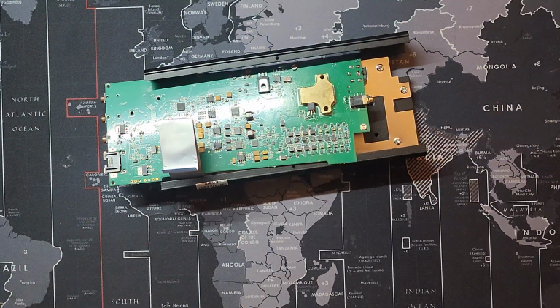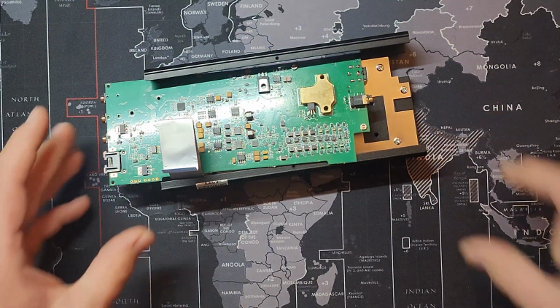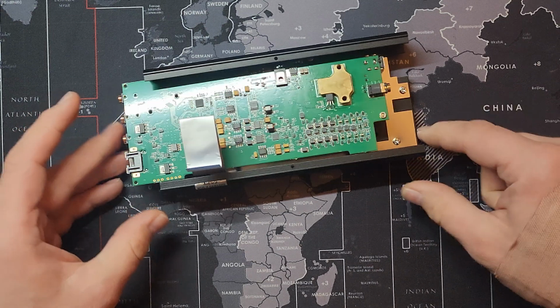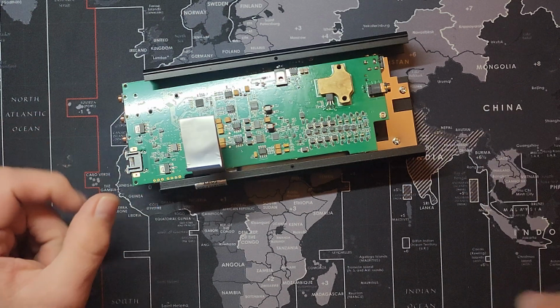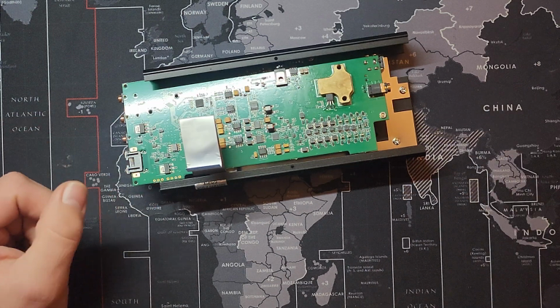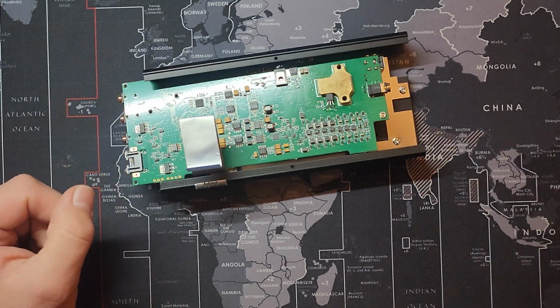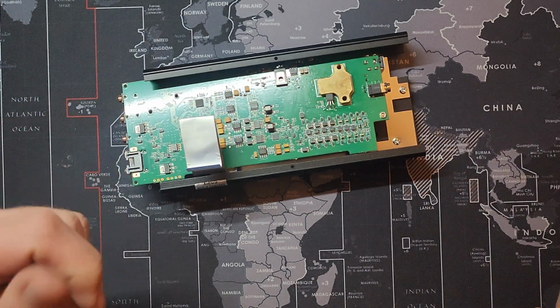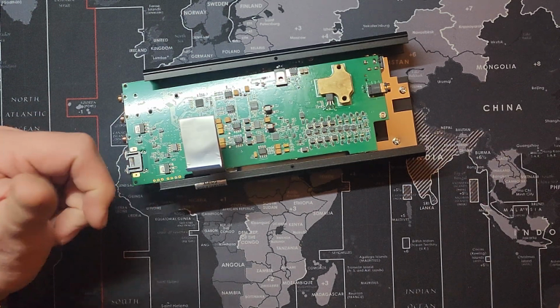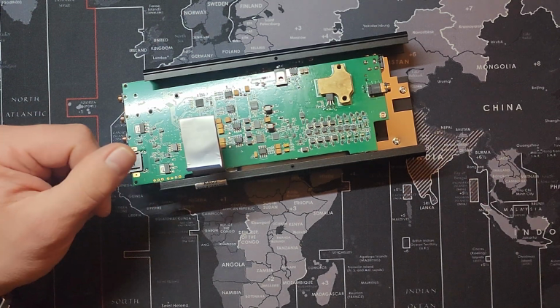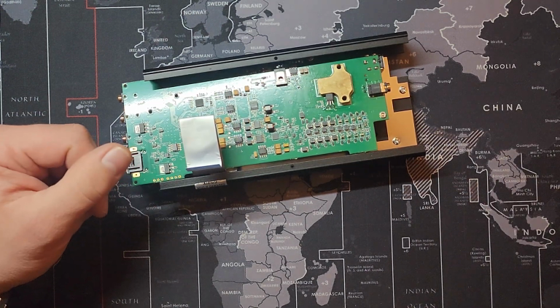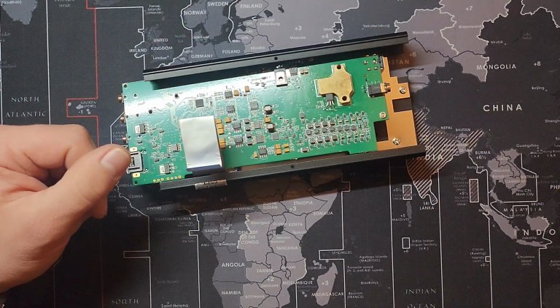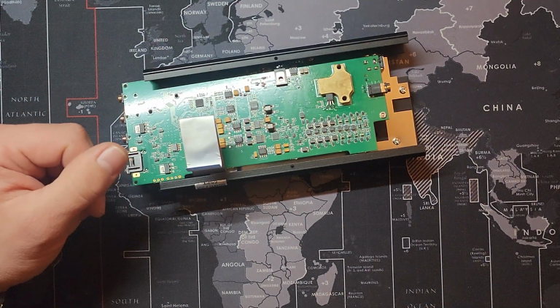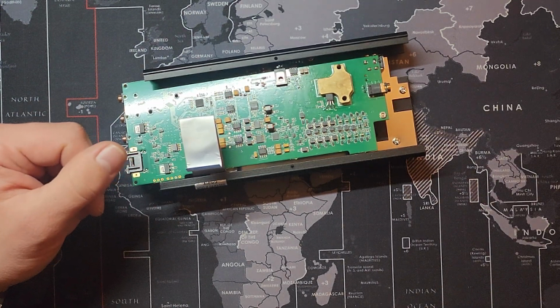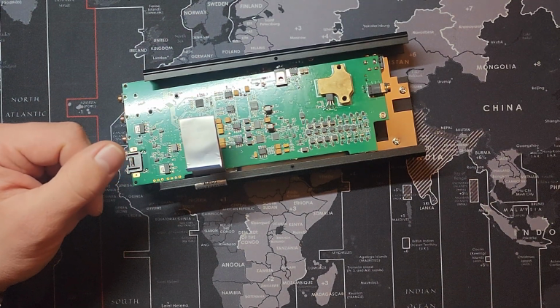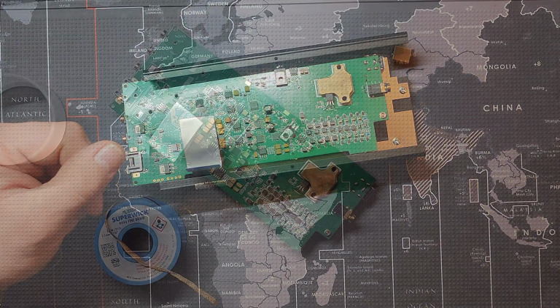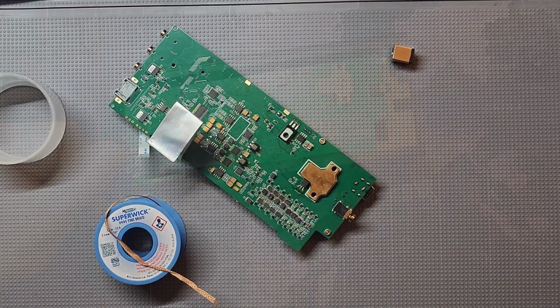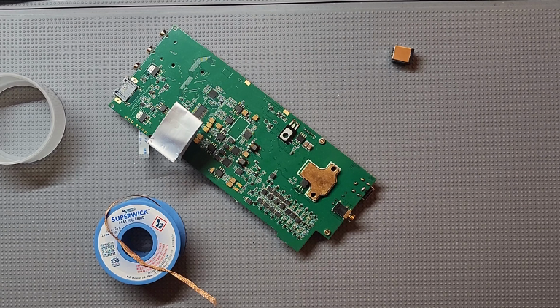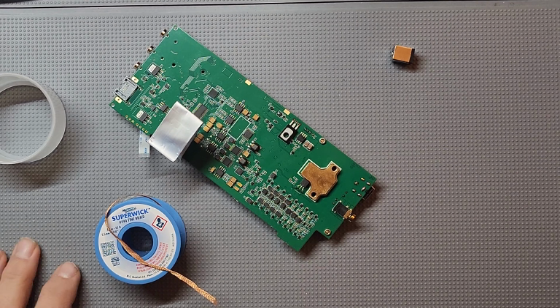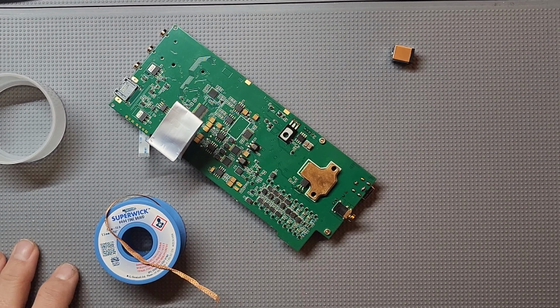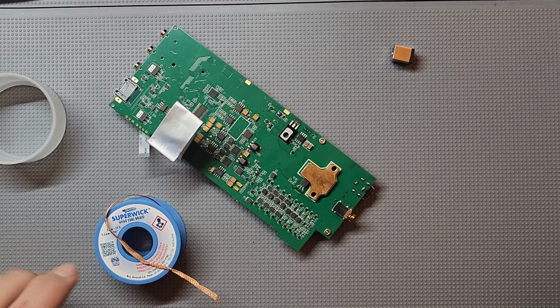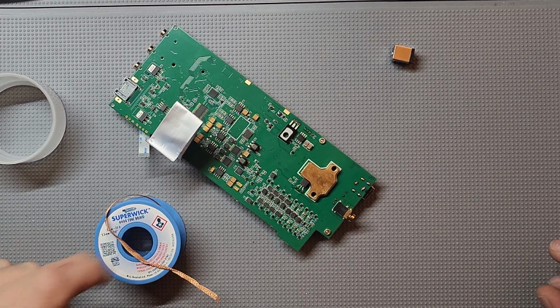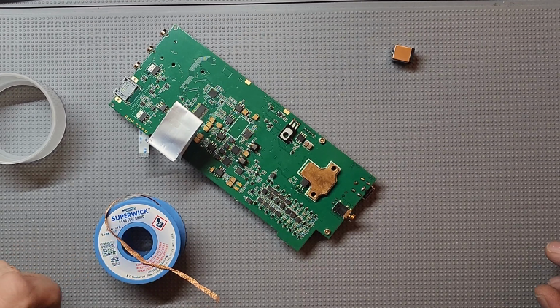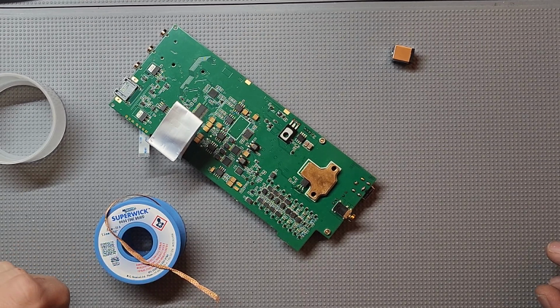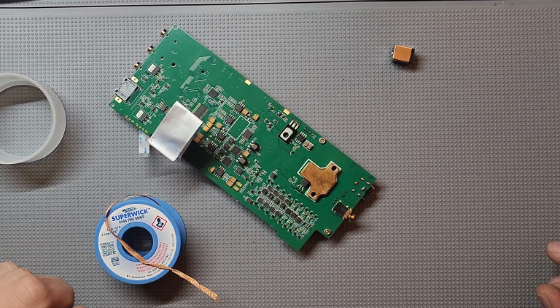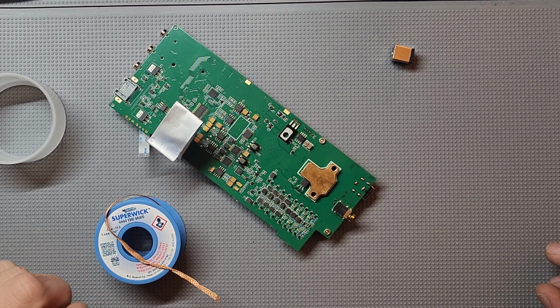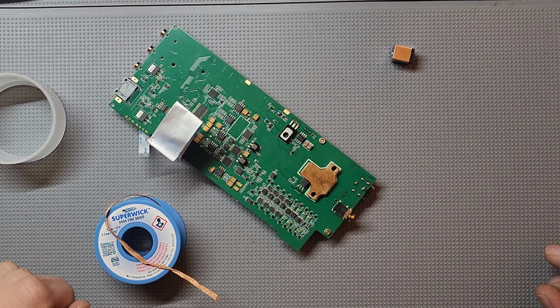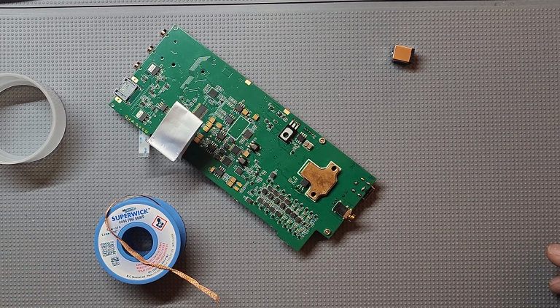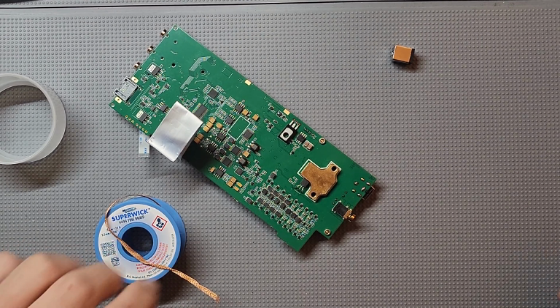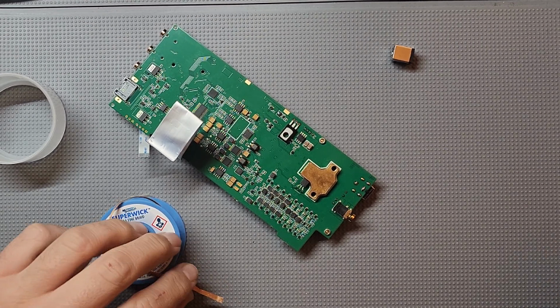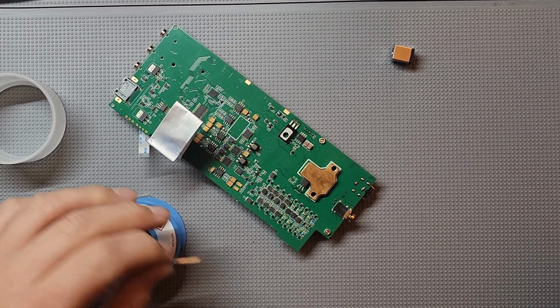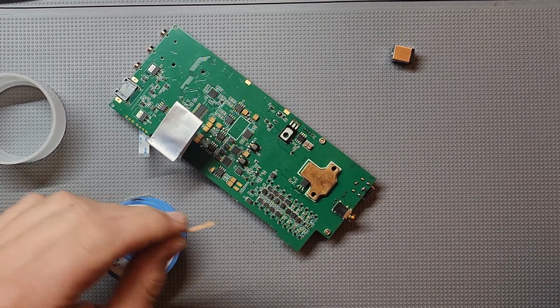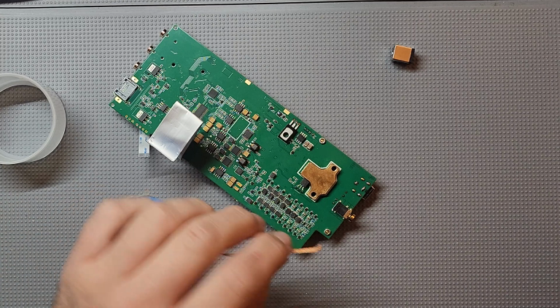Let's get this removed, pop the new one on, and he'll be back up and running. Solder mat's out. Got the super wick fine braid going — and let's get these solder joints off.